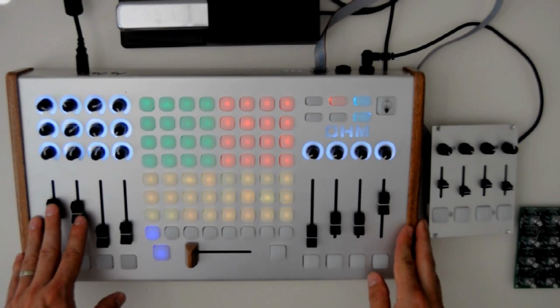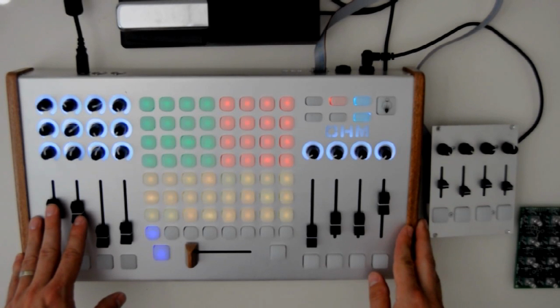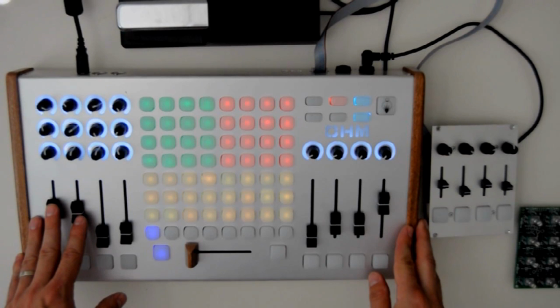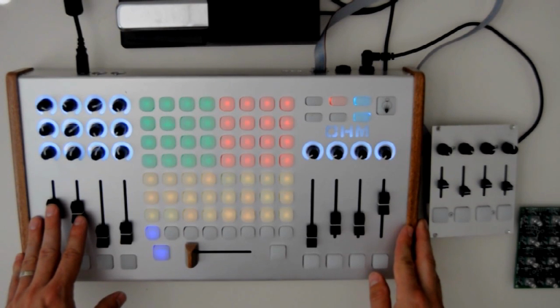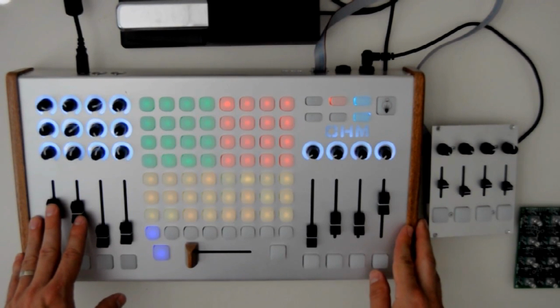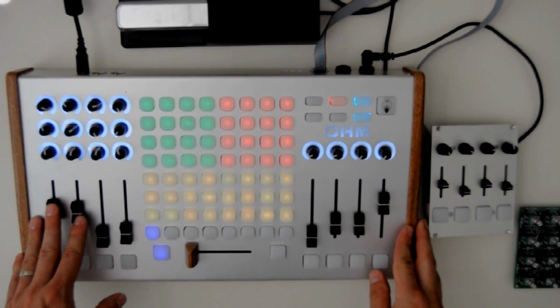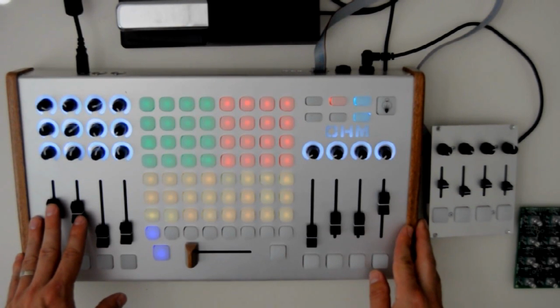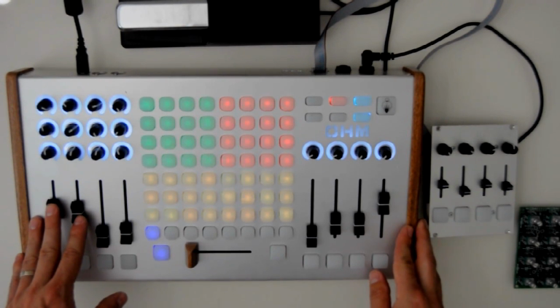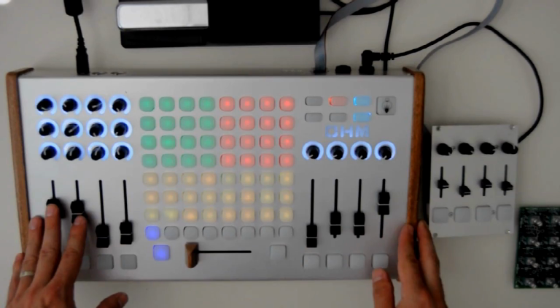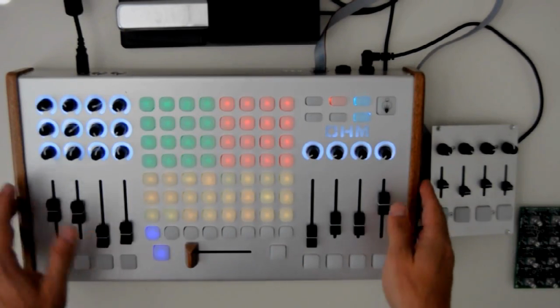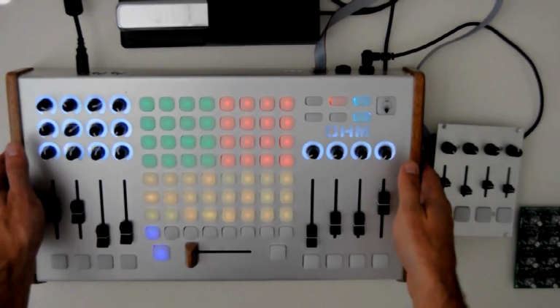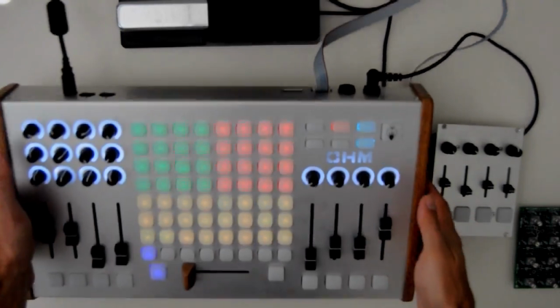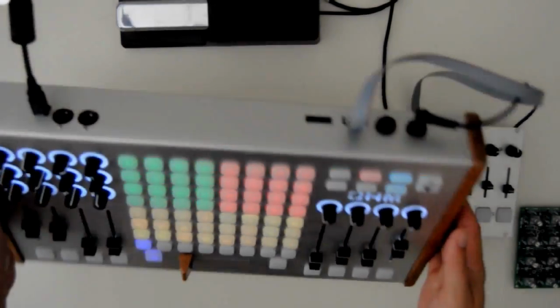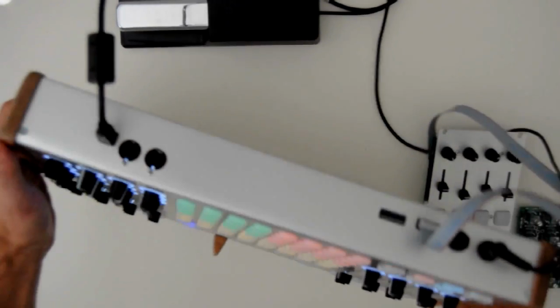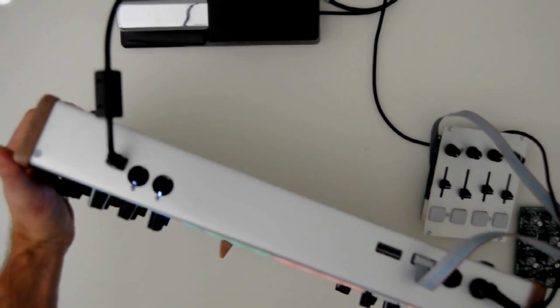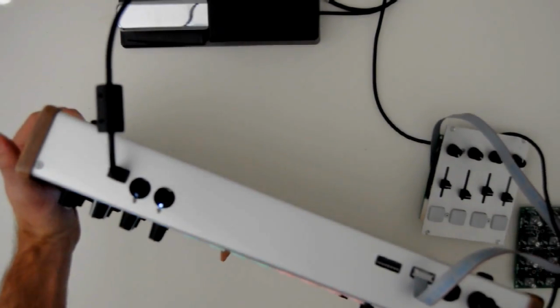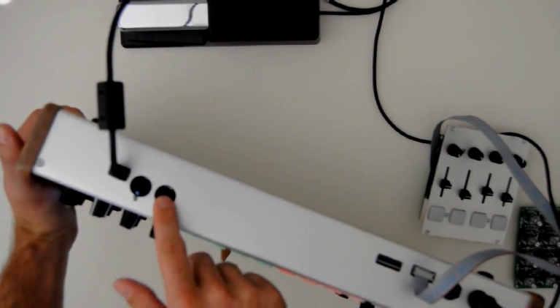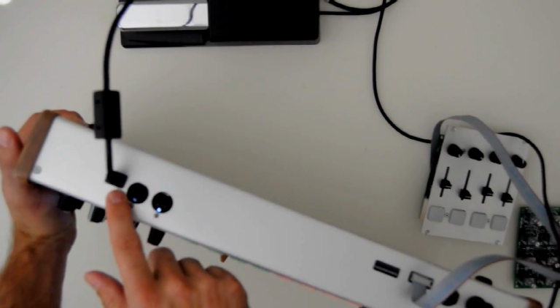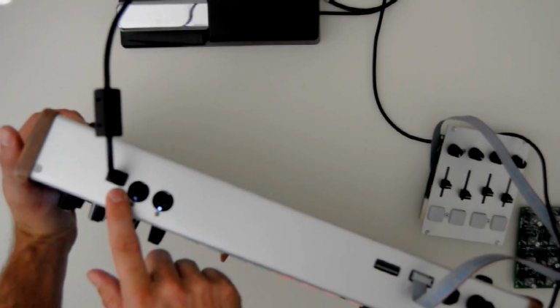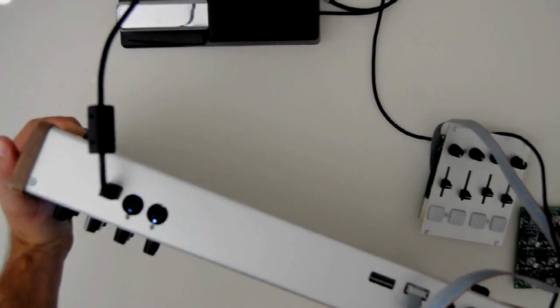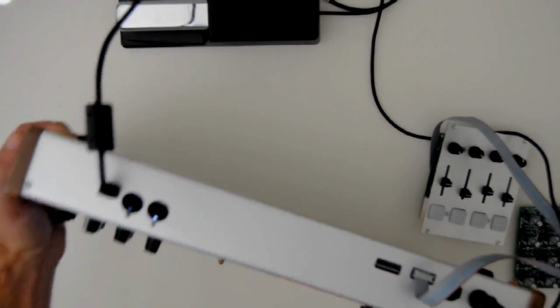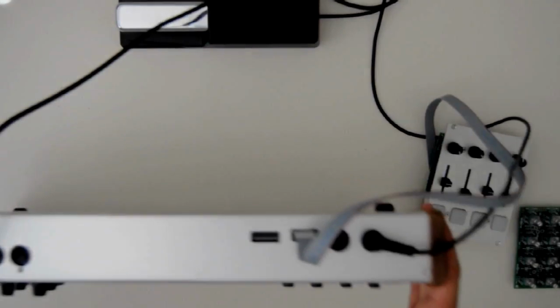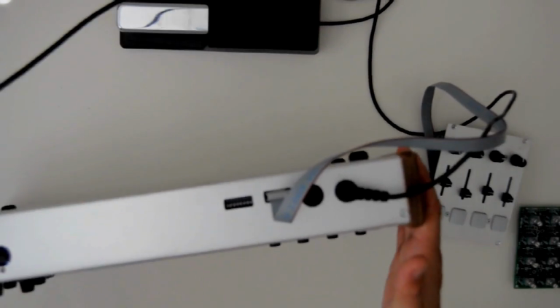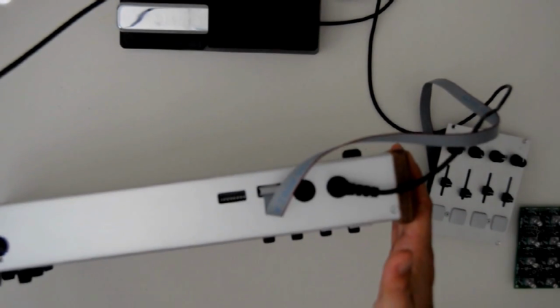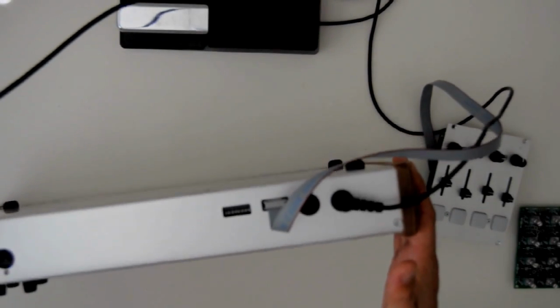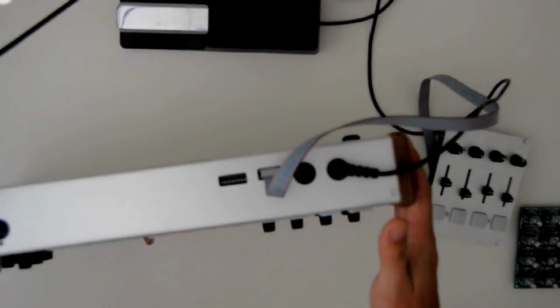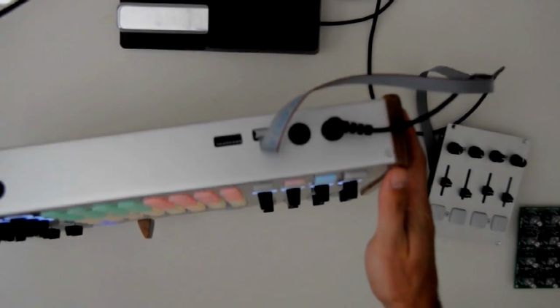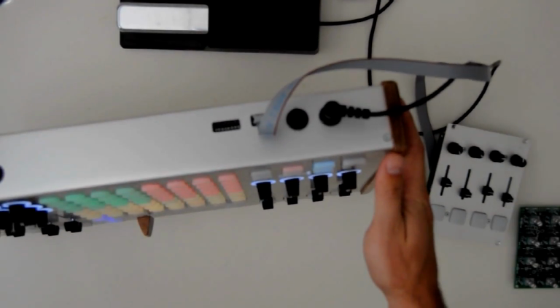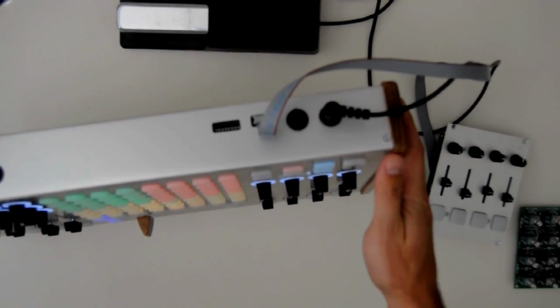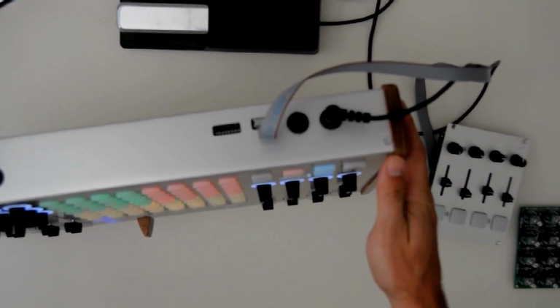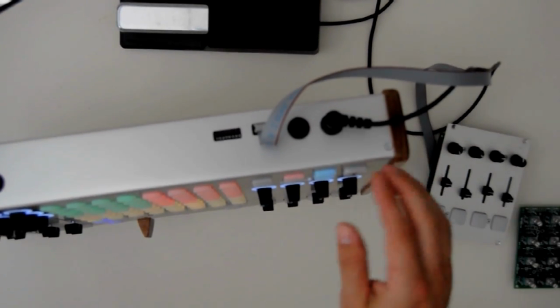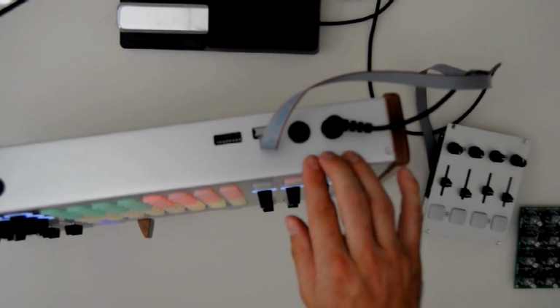In this video, I'm going to show the expansion jacks on the Ohm RGB. In addition to the MIDI in, MIDI out, and USB, we also have expansion jacks — the same ones we have on our block controller. They're on all new Ohm RGB controllers.